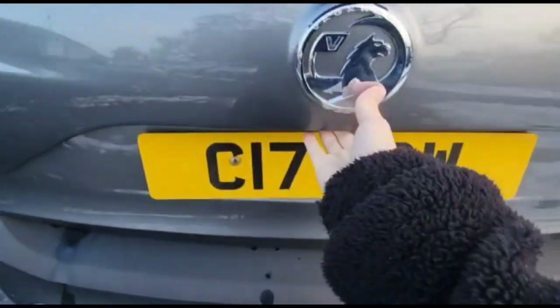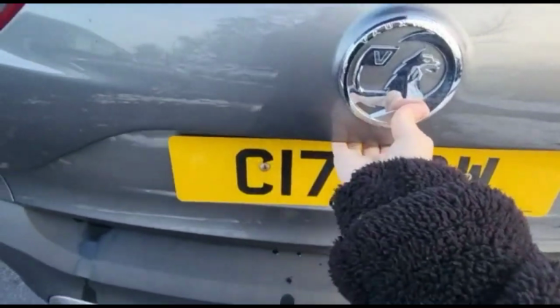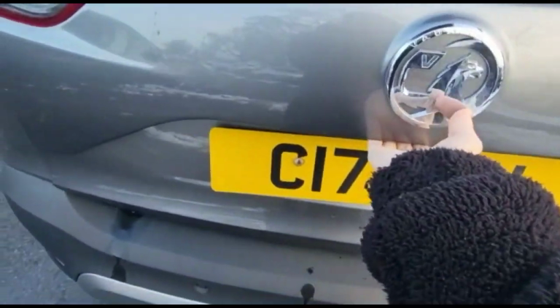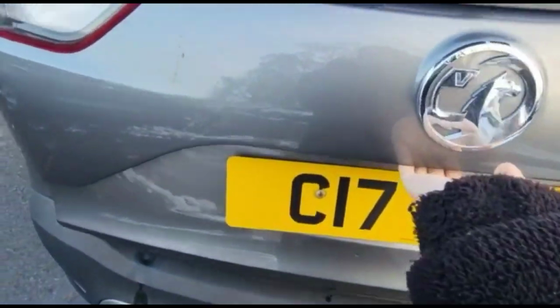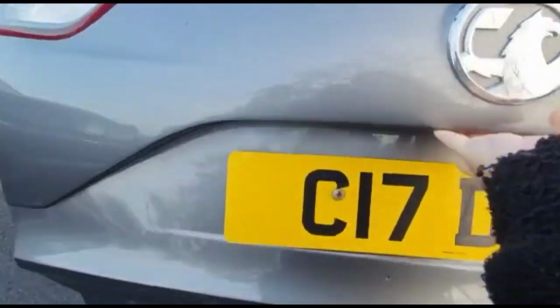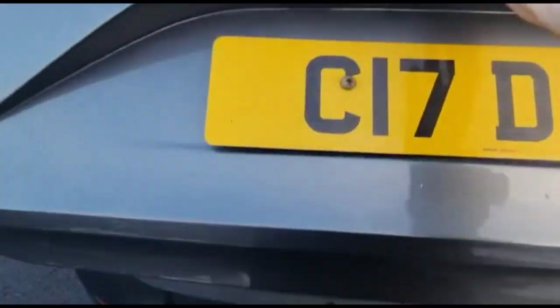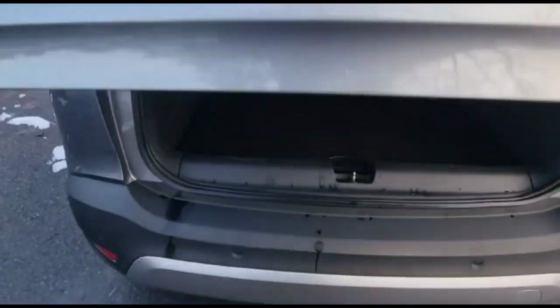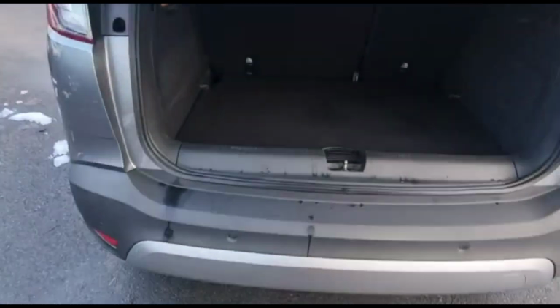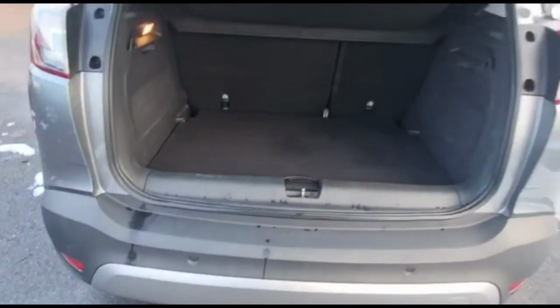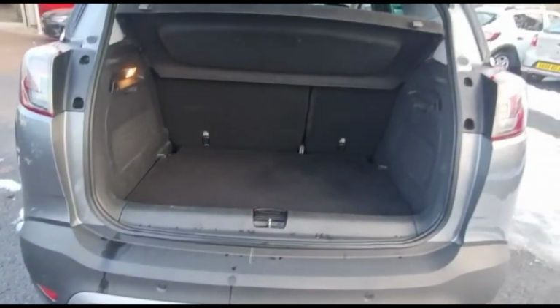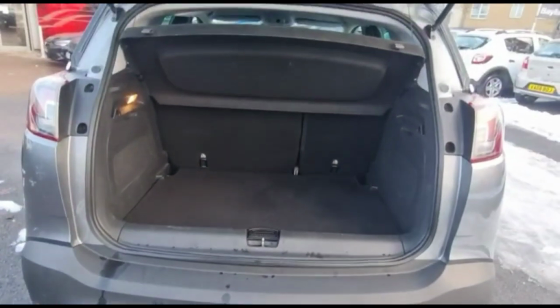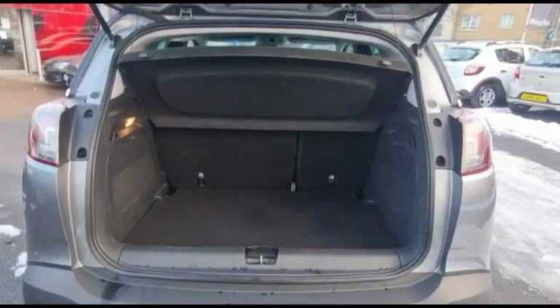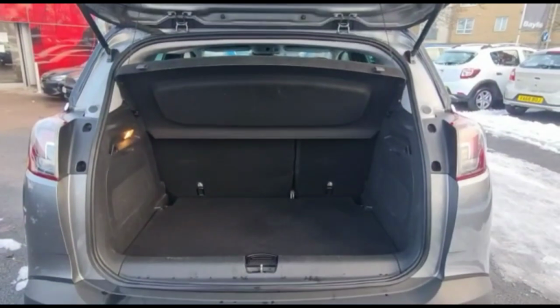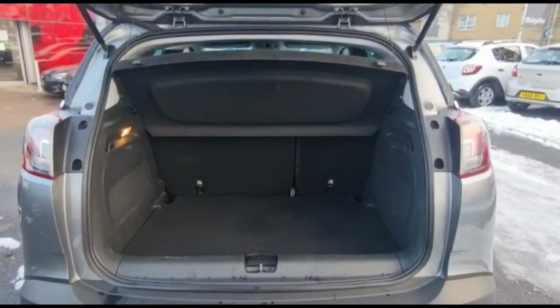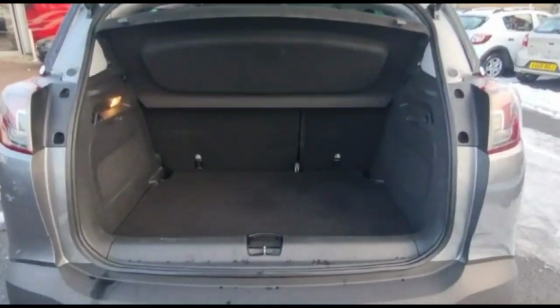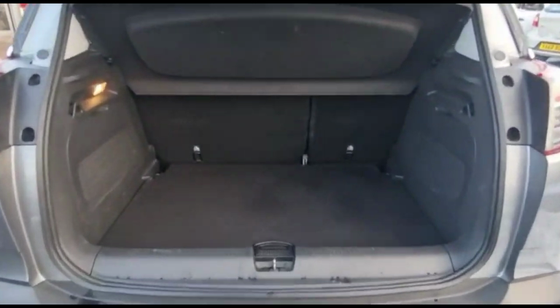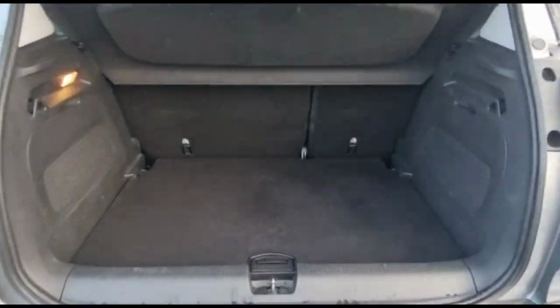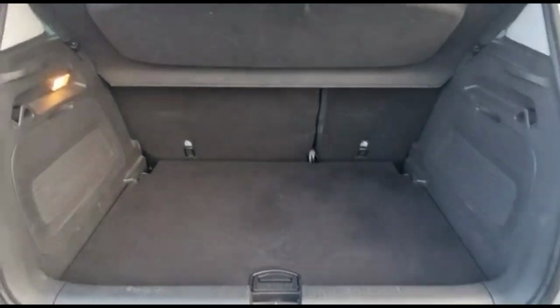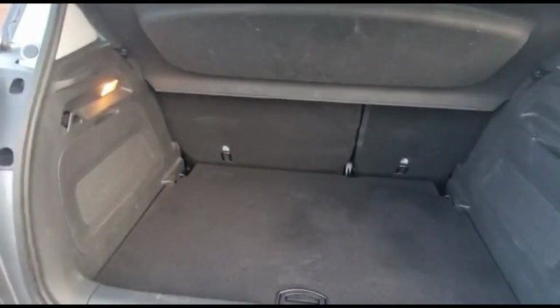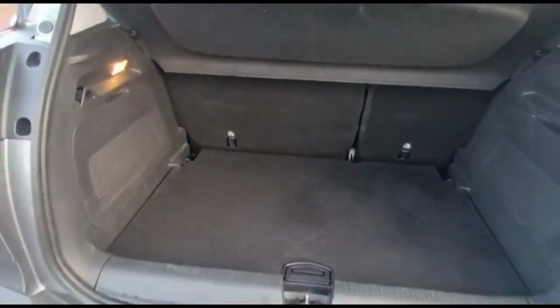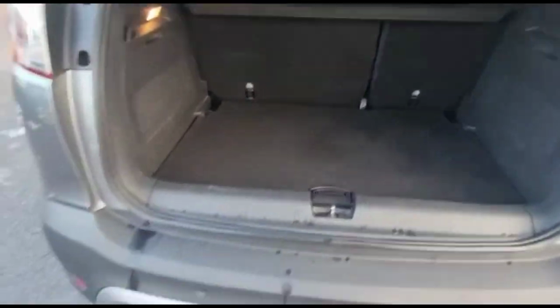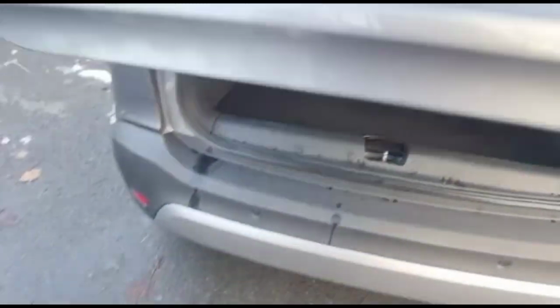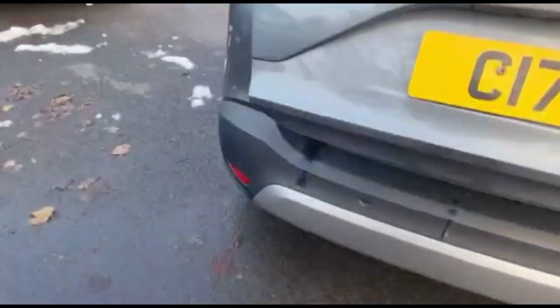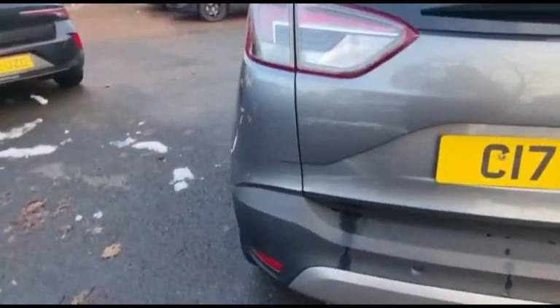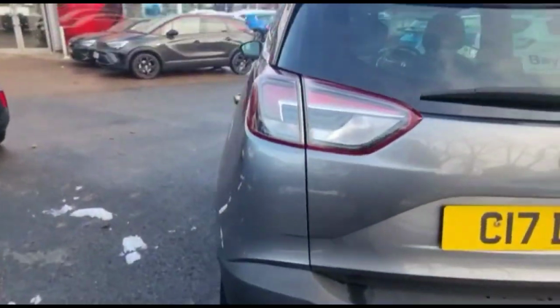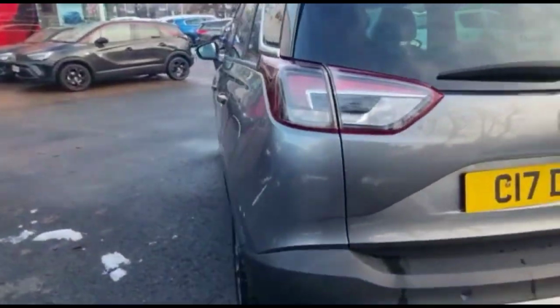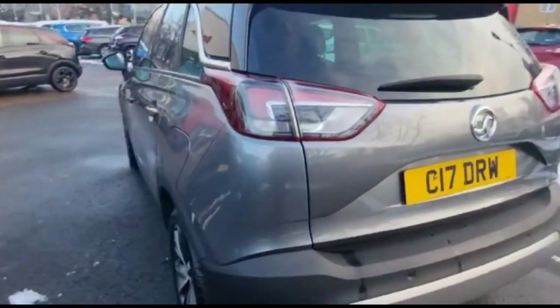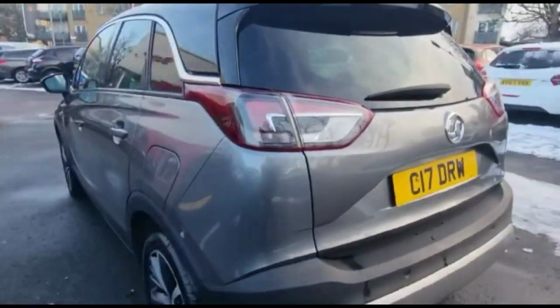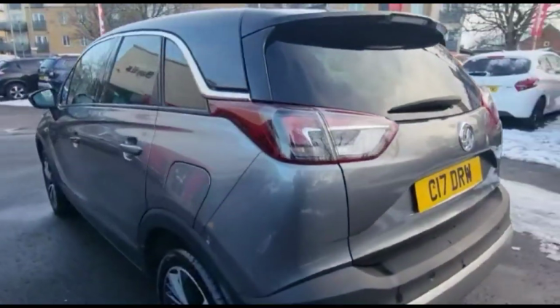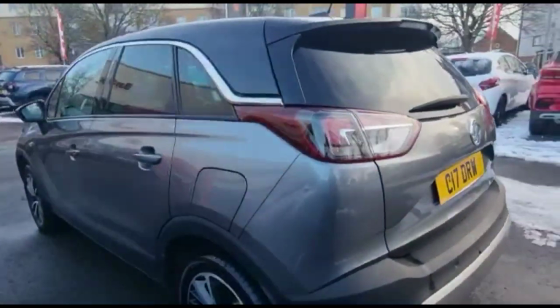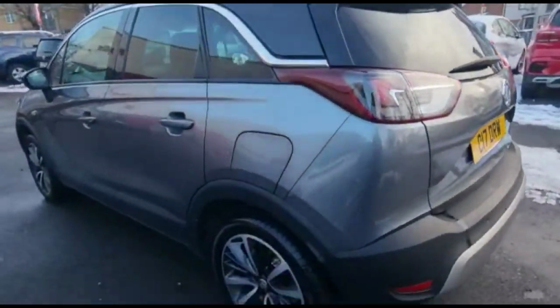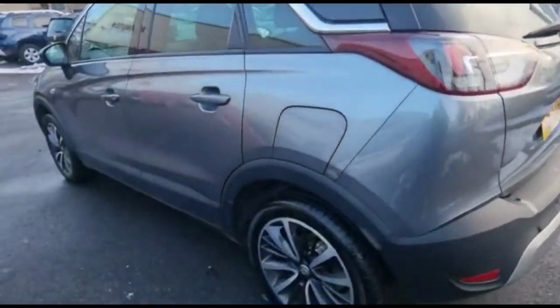As we open the tailgate, you'll find a very spacious boot with a 60/40 split folding rear seat. Continuing around the rear, there are park sensors and stylish bi-colour alloy wheels.